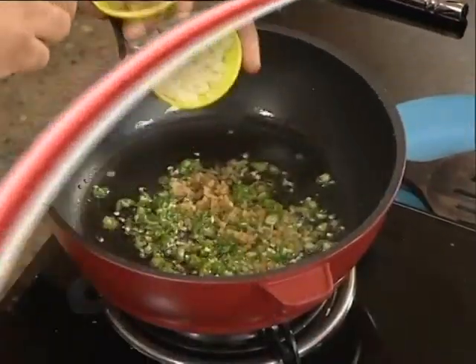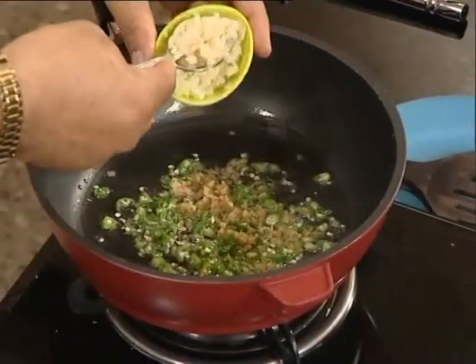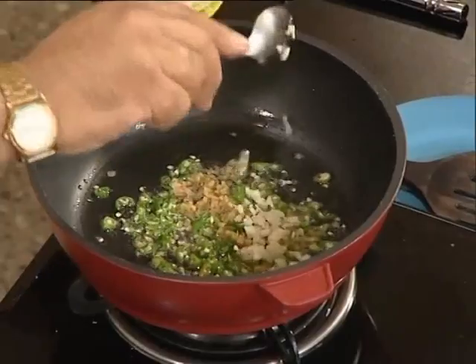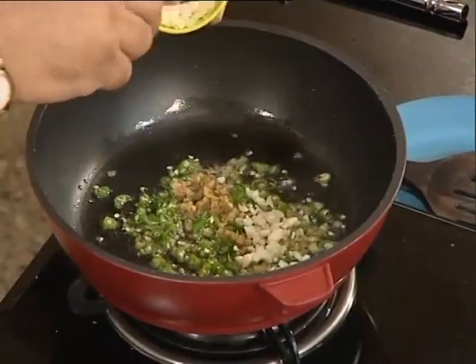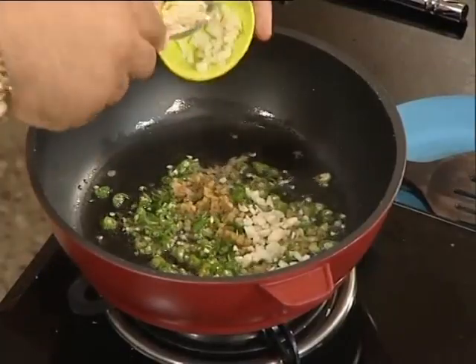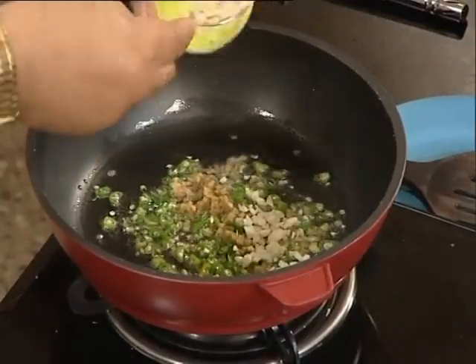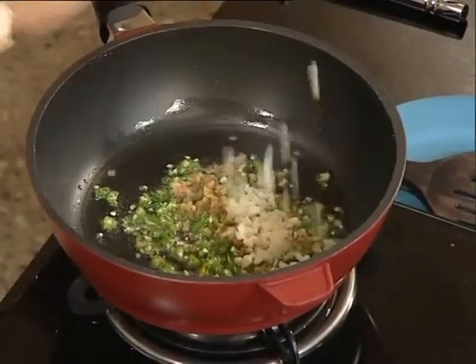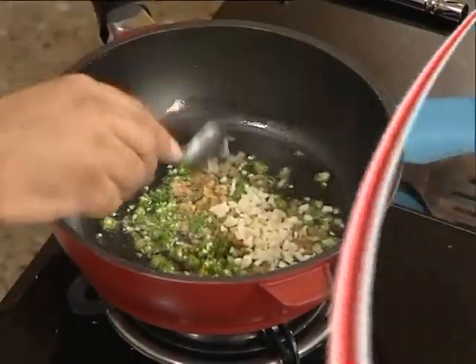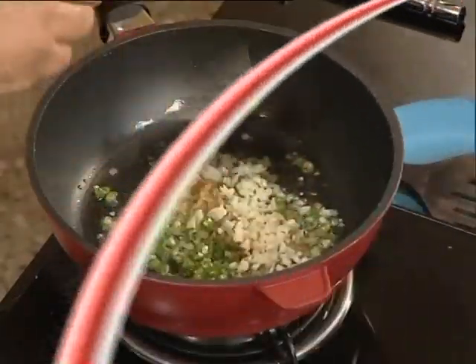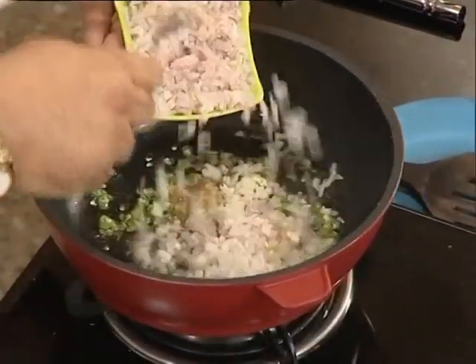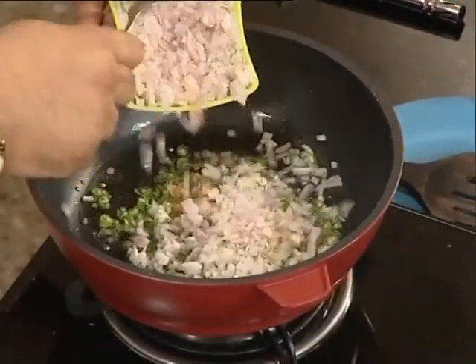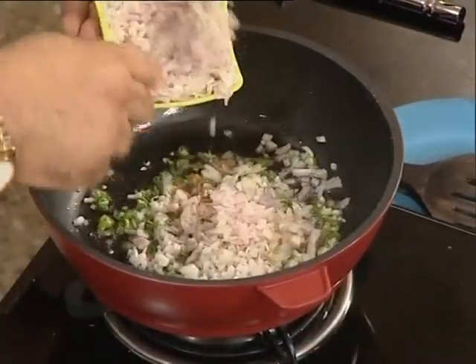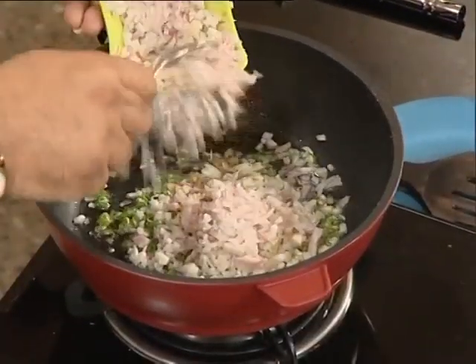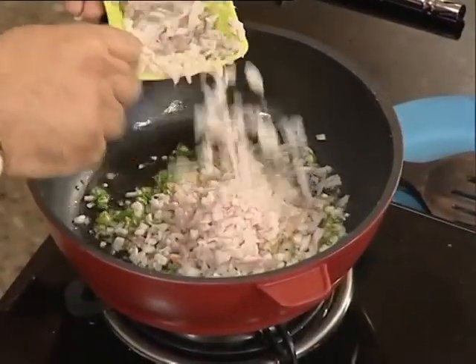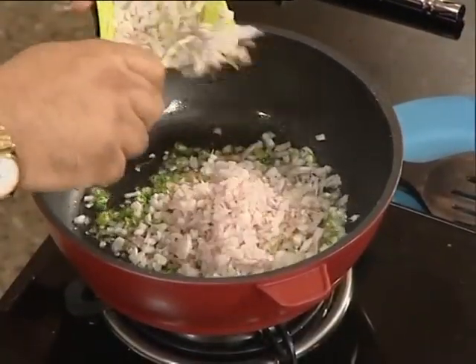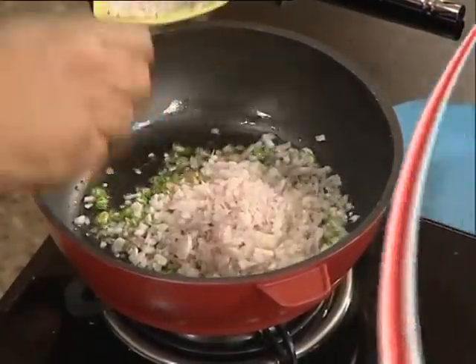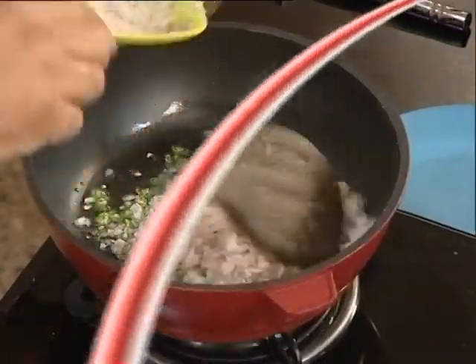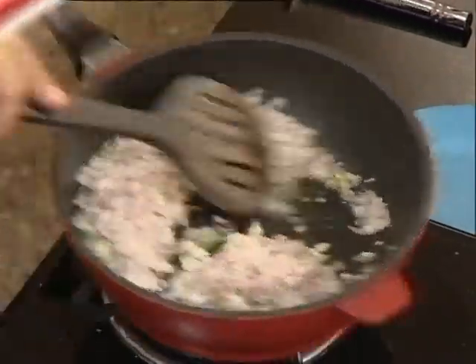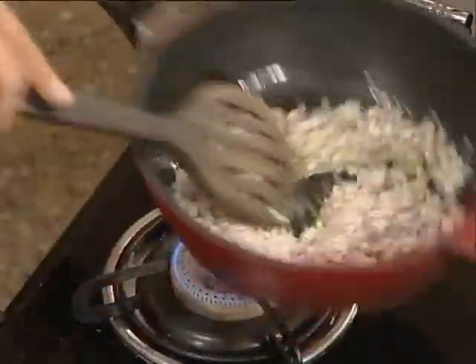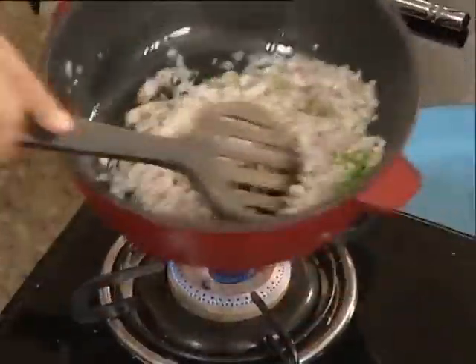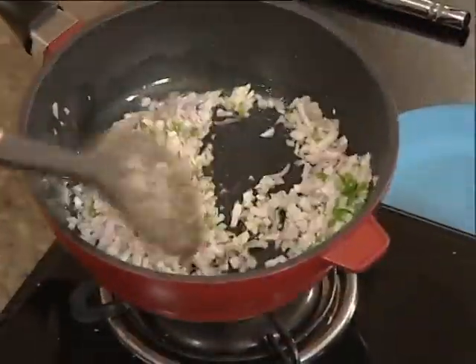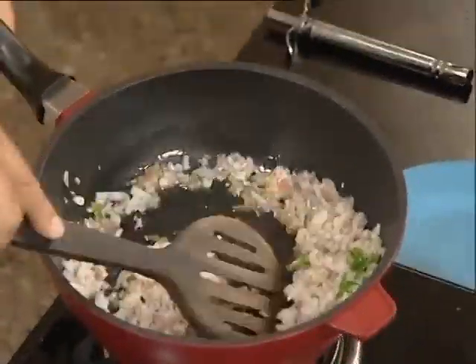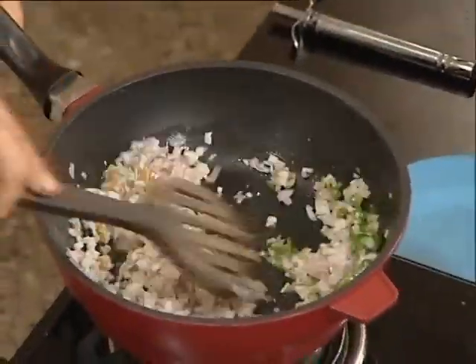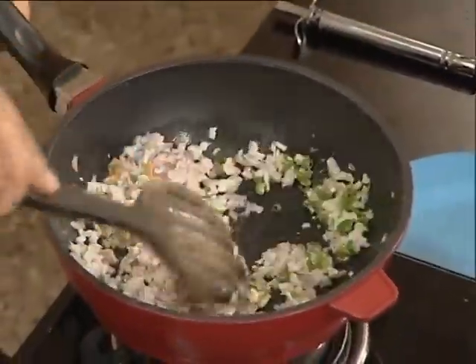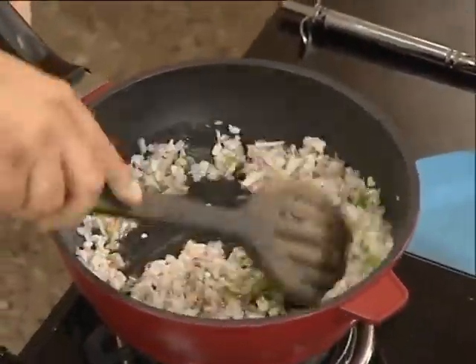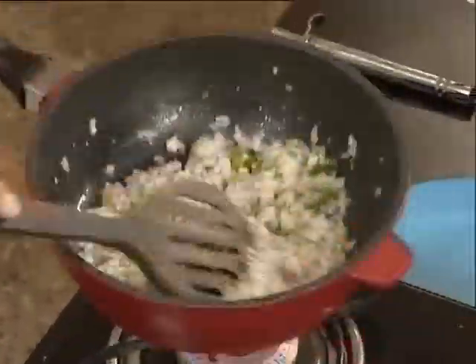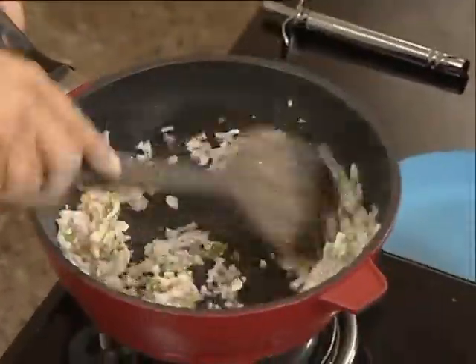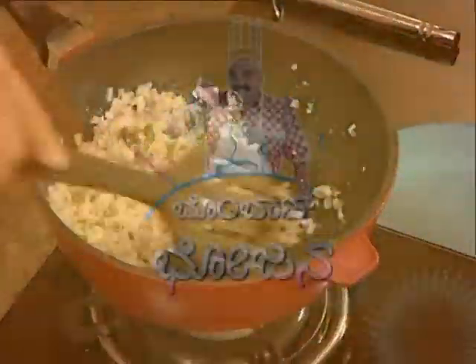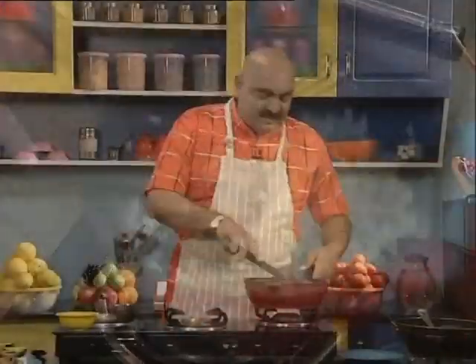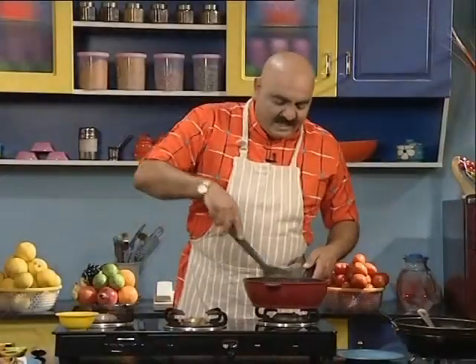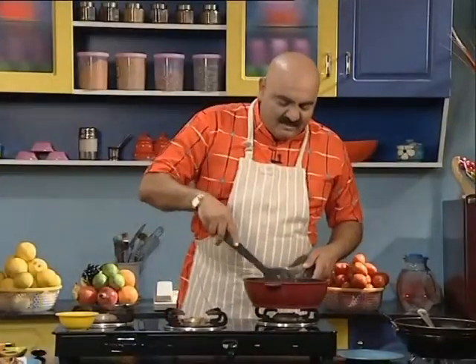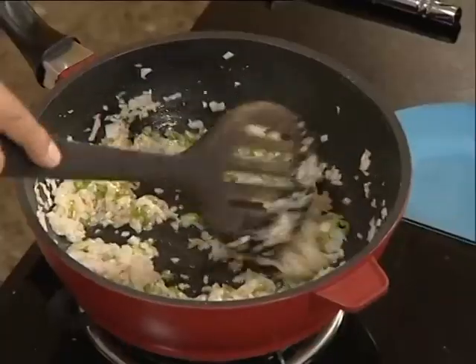Add a big amount of oil to the pan. Now add a little oil and let it heat up, then fry the Gobi.